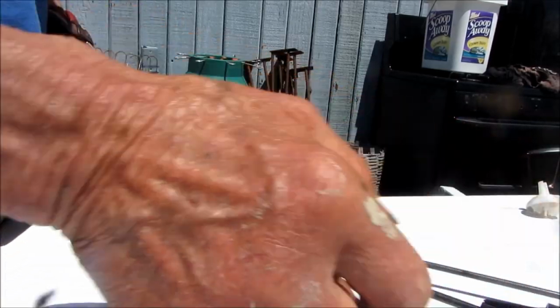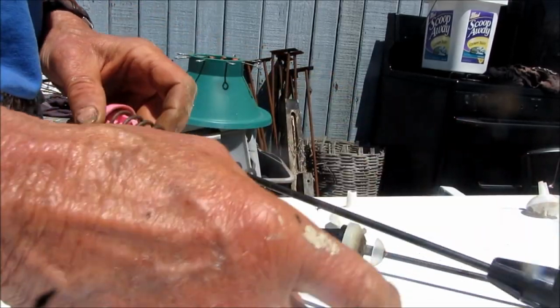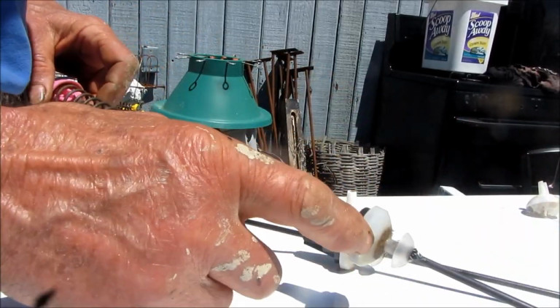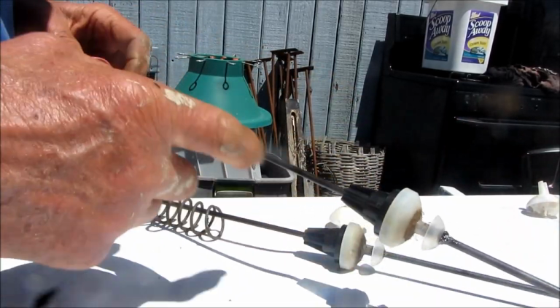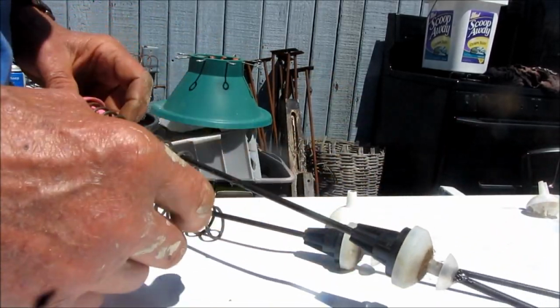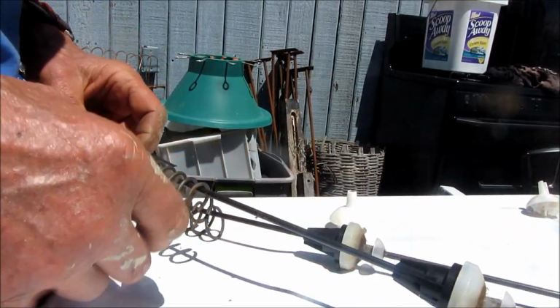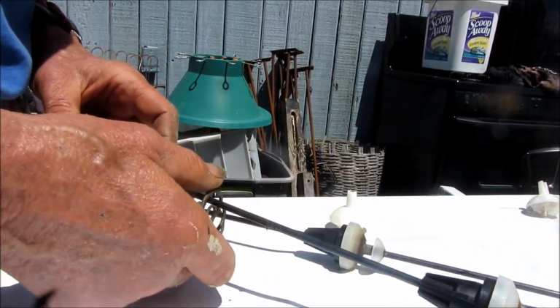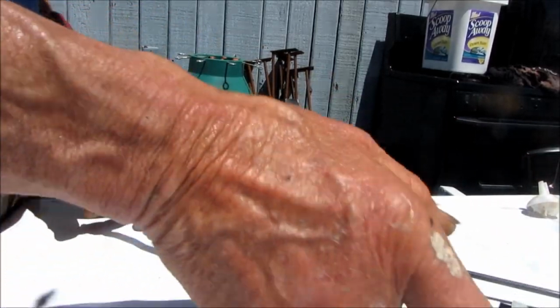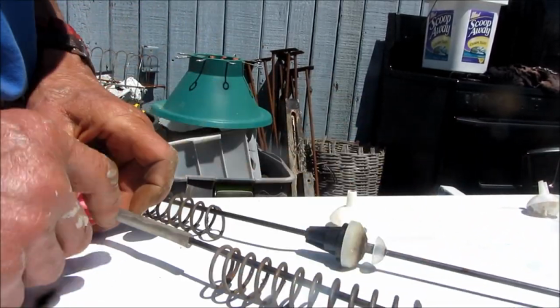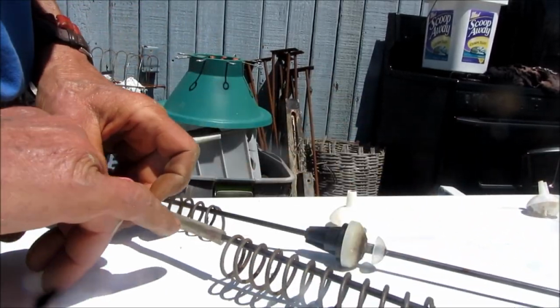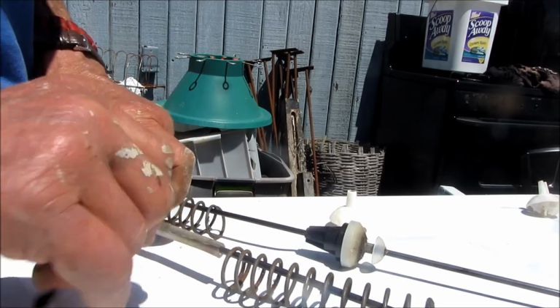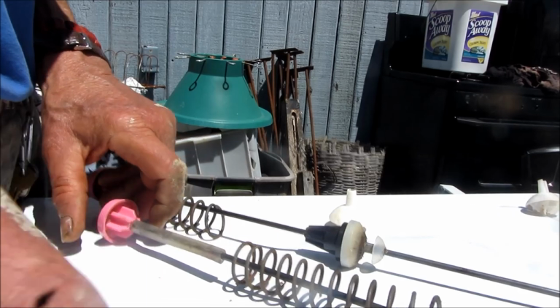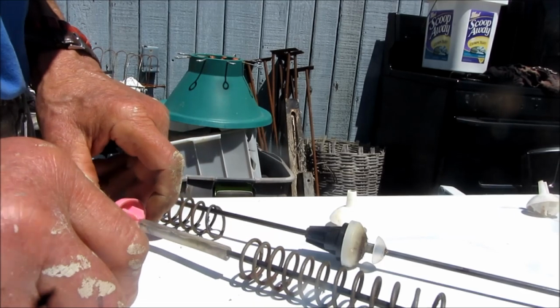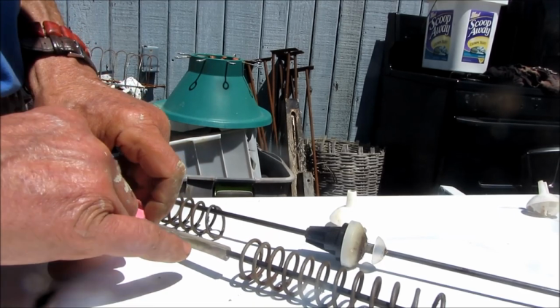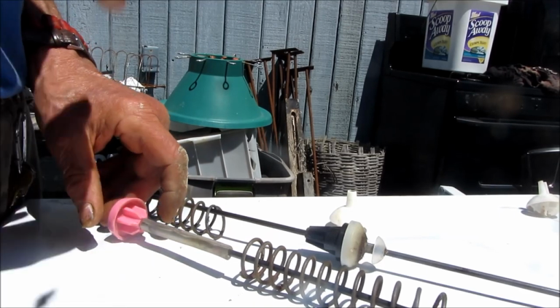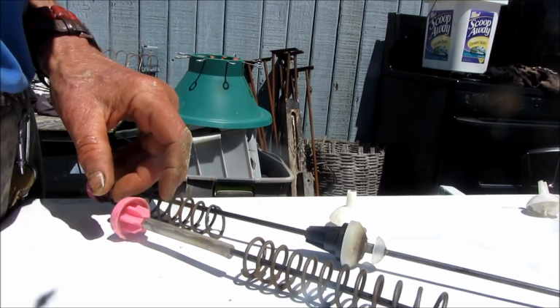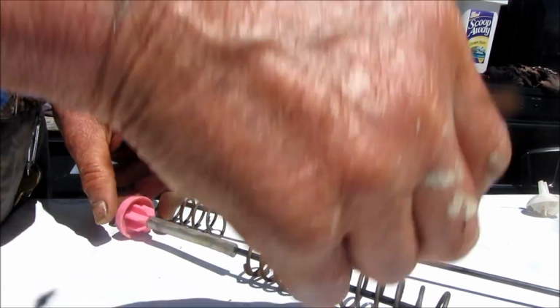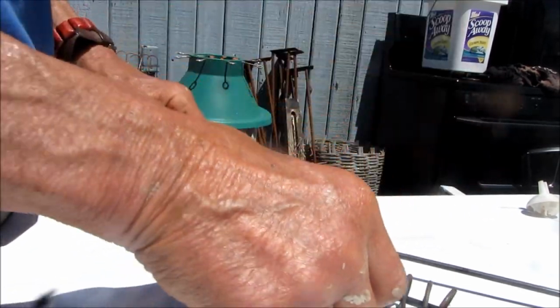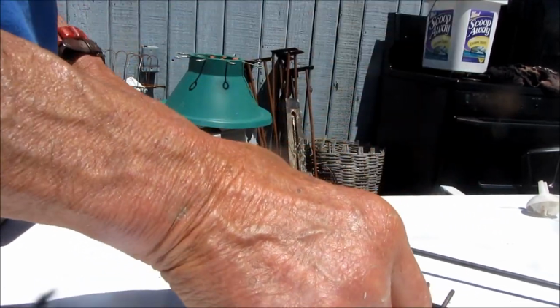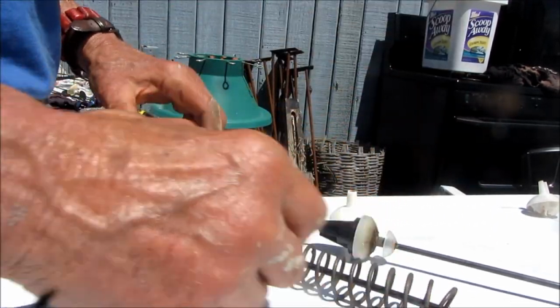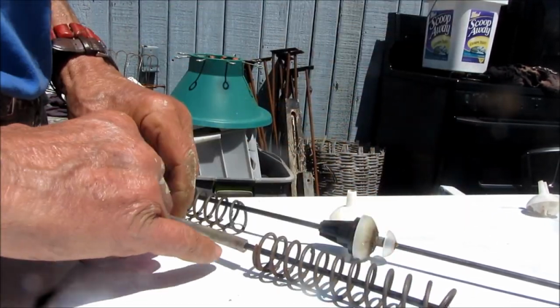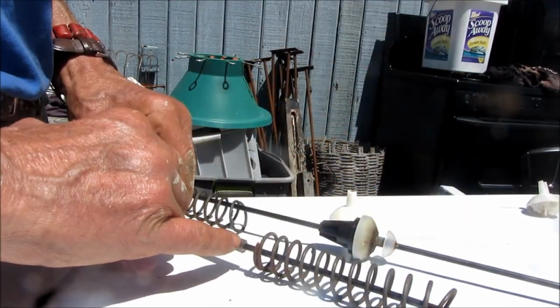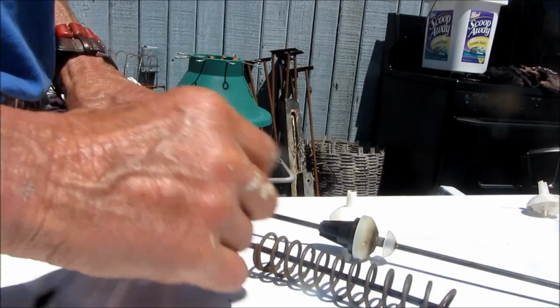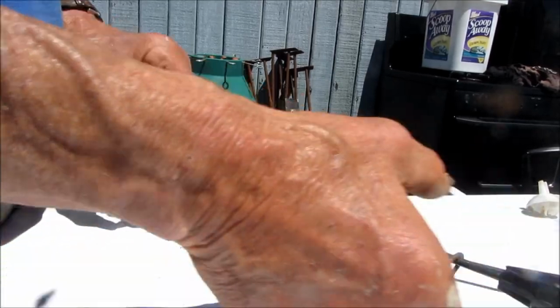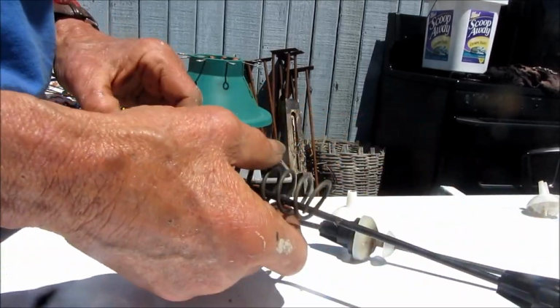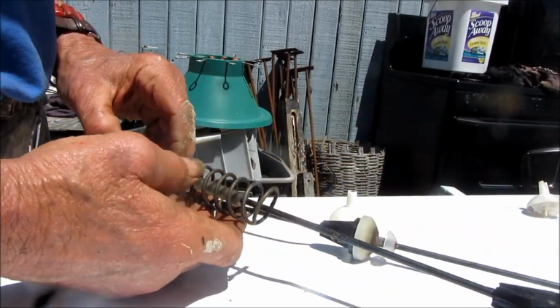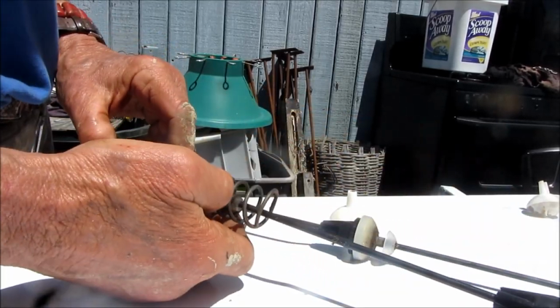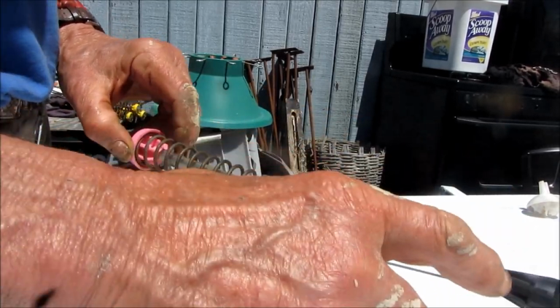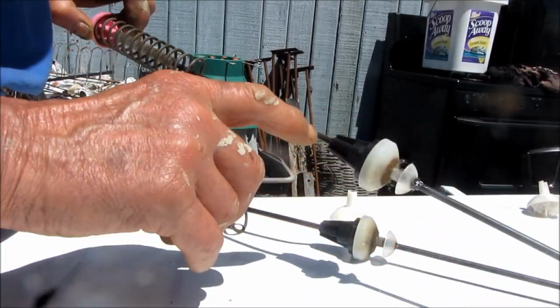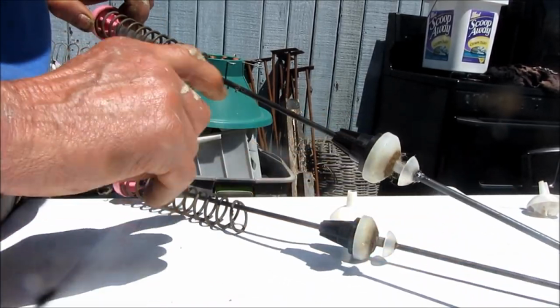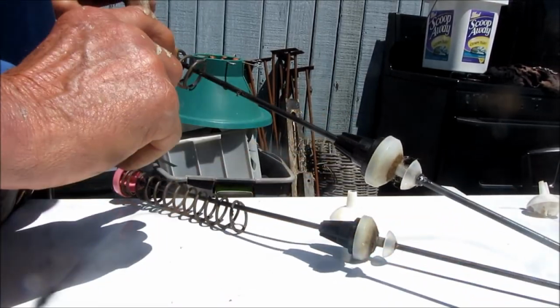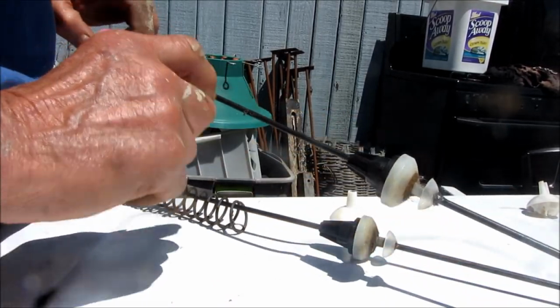We can glue this here and make sure it's going to stay in place. Then this part goes down on top of that. That's just one more added protection. Basically I make these a little bit shorter than the spring itself because this part goes down into there. That's something else you can try.